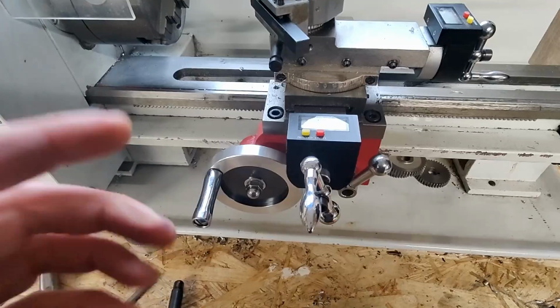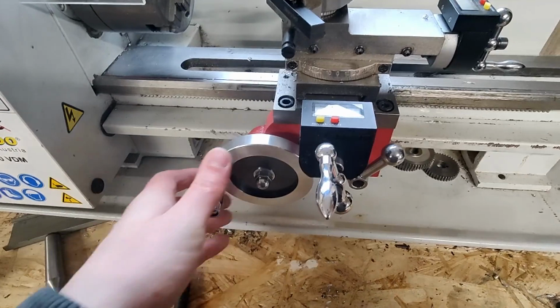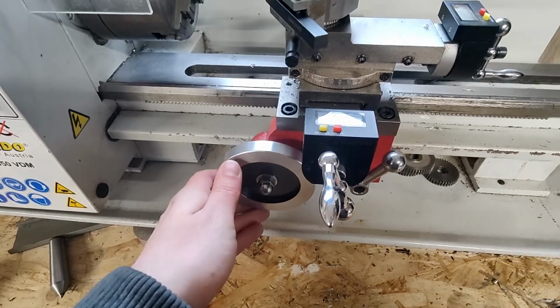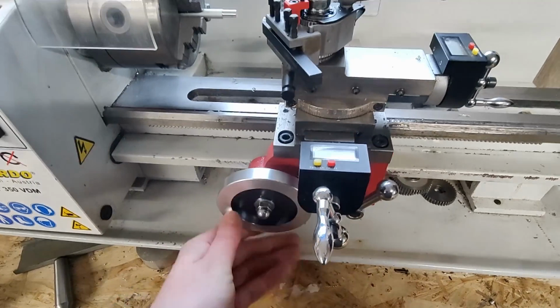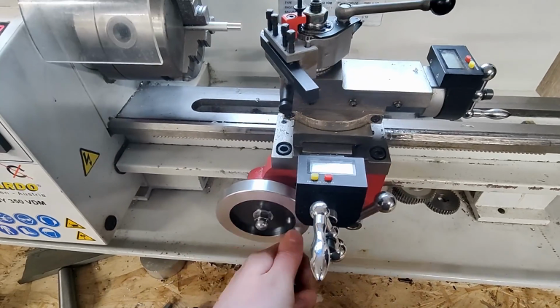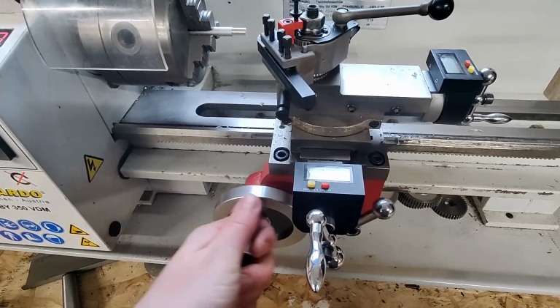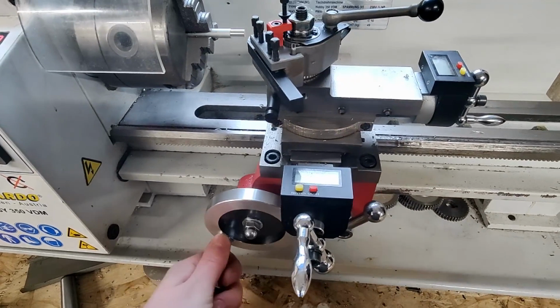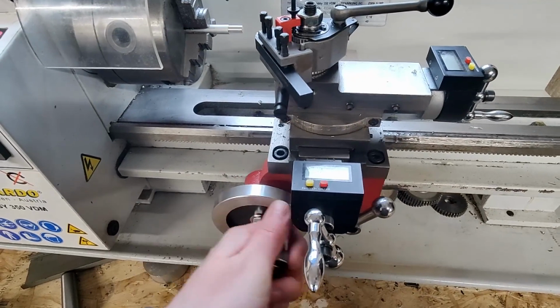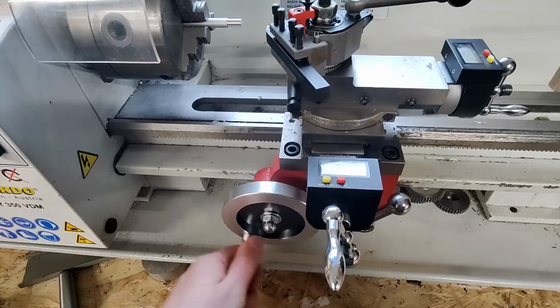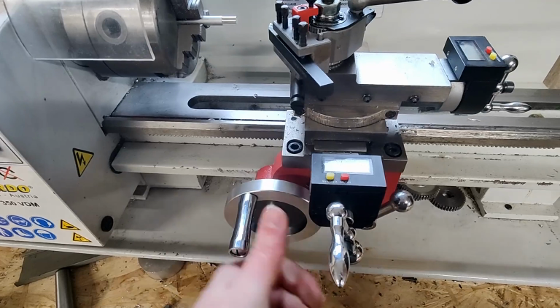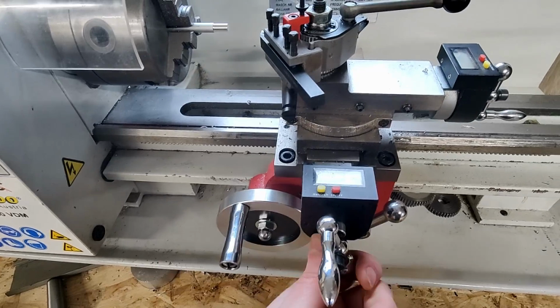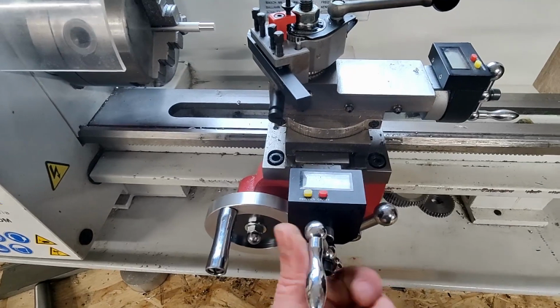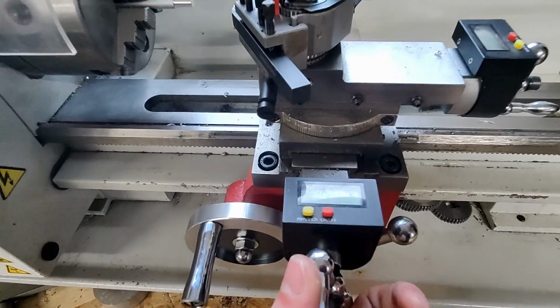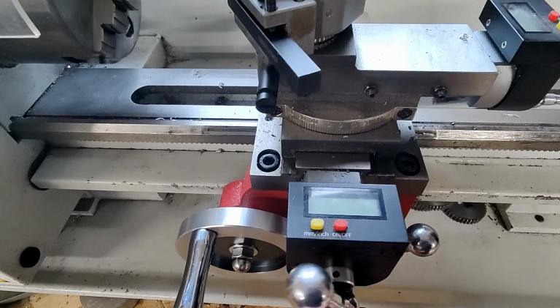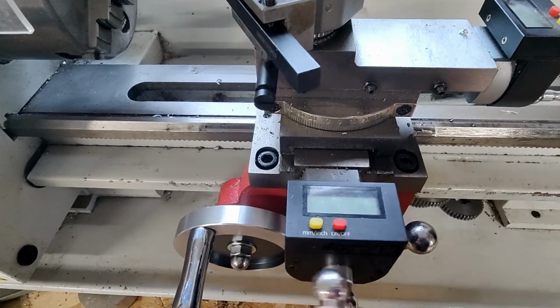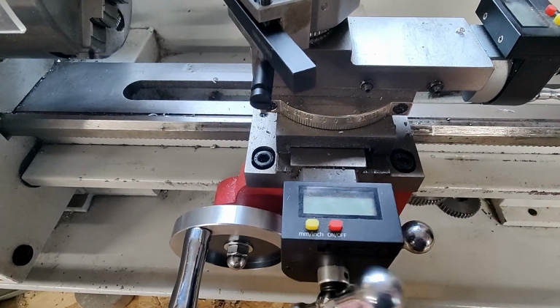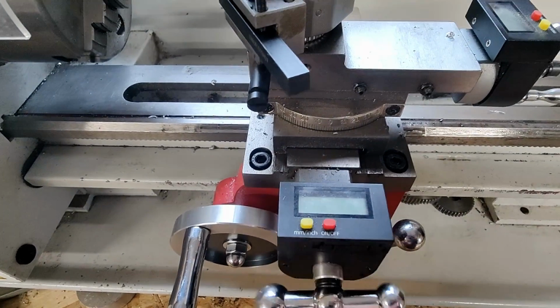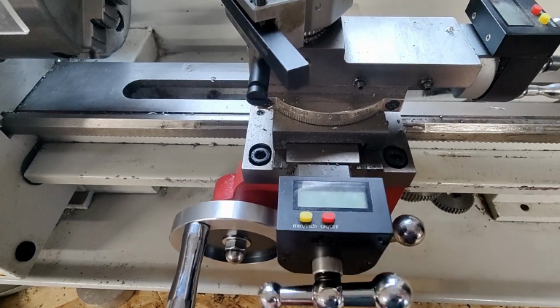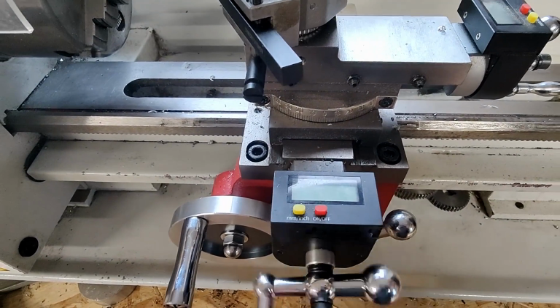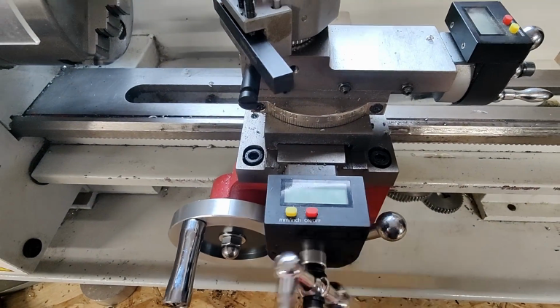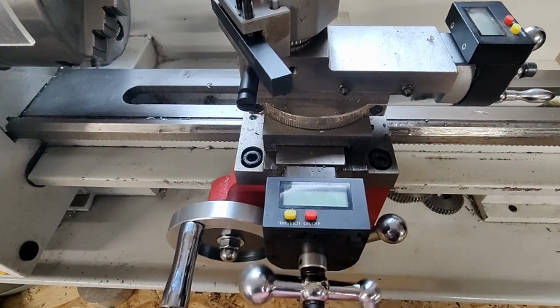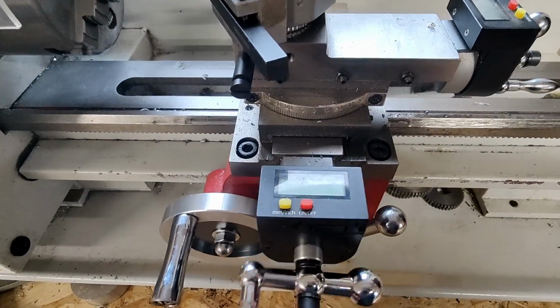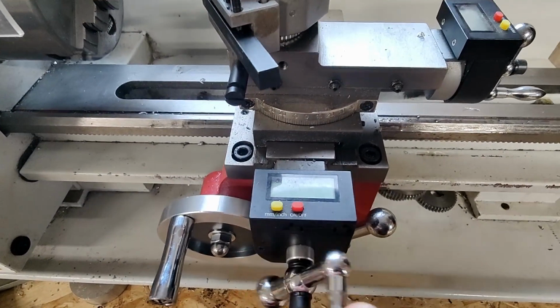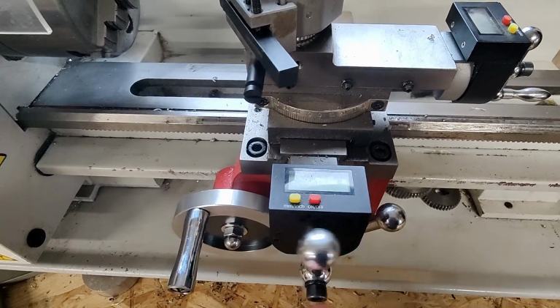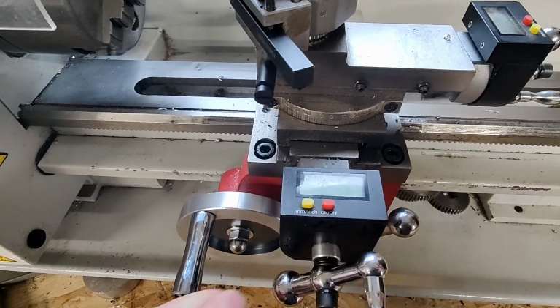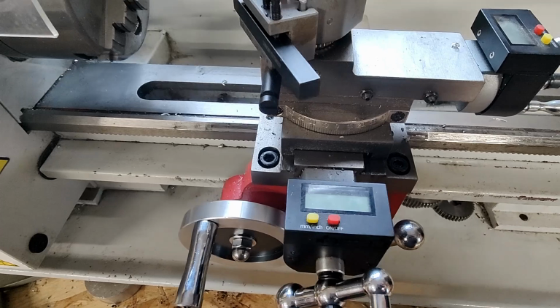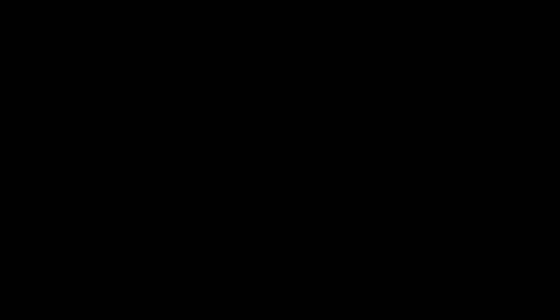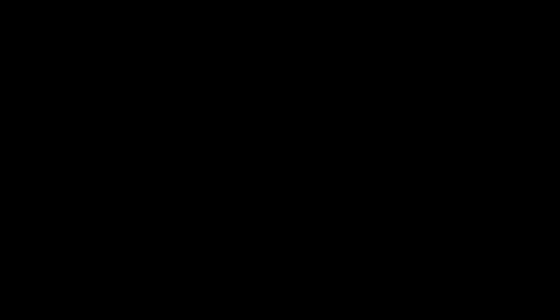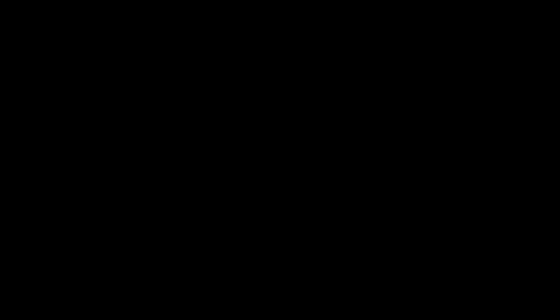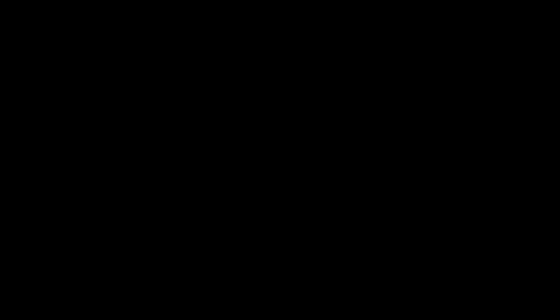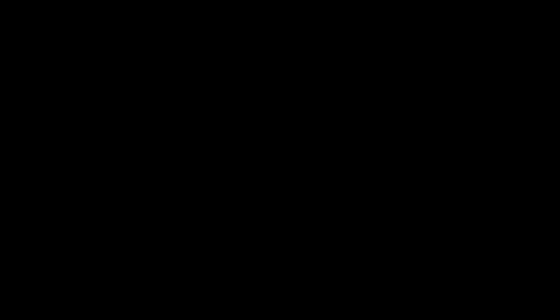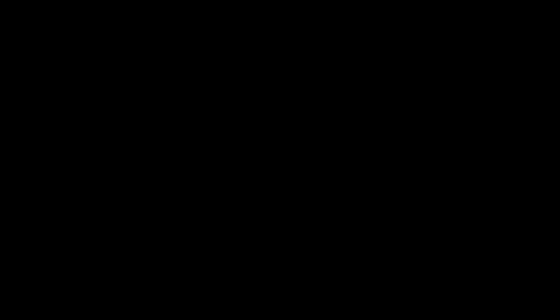But what if we remove the handwheels and instead mount some motors to it? Well, that's a CNC machine and that's exactly what I was planning to do — I already started gathering parts for the conversion.